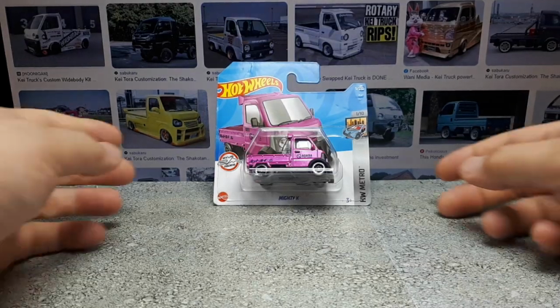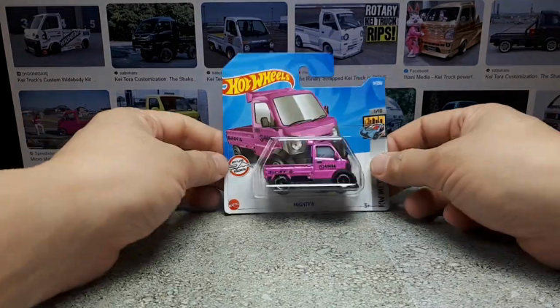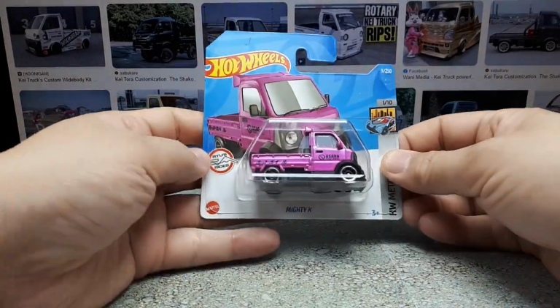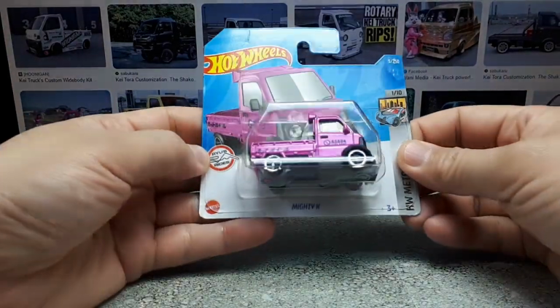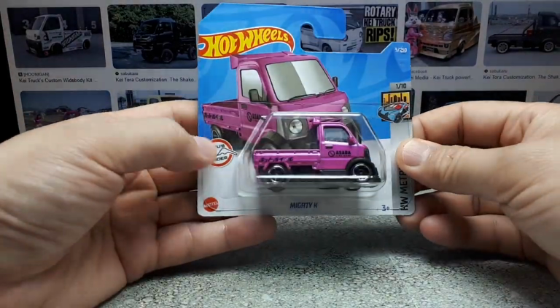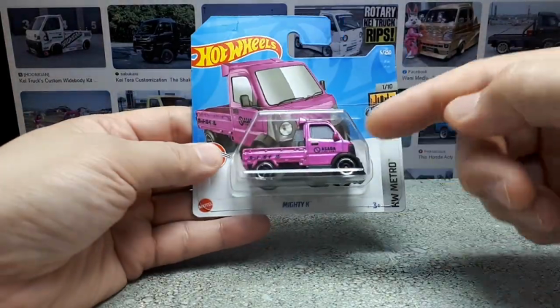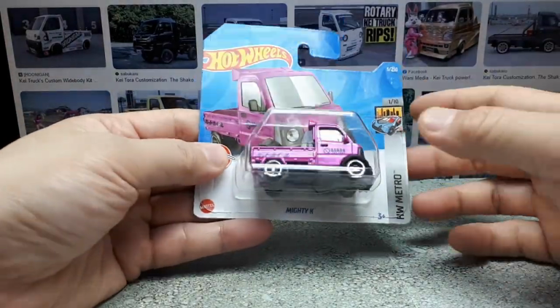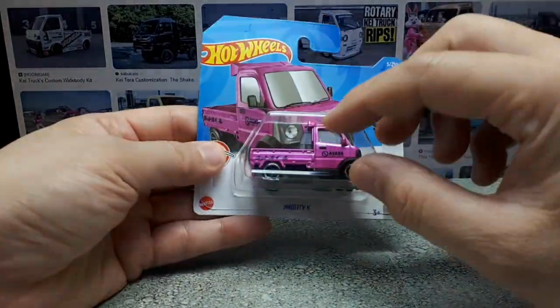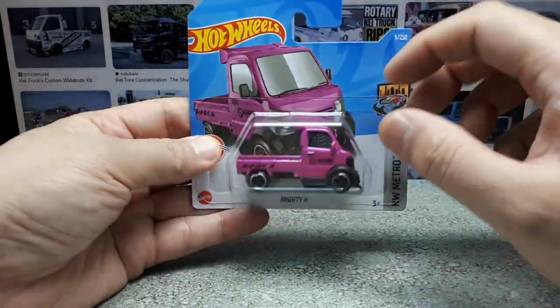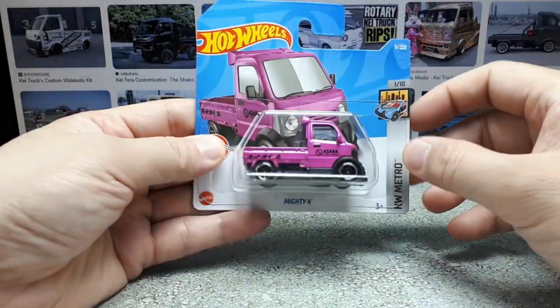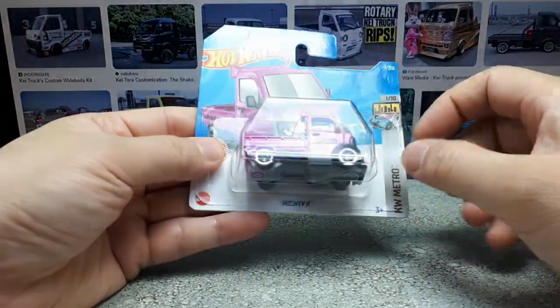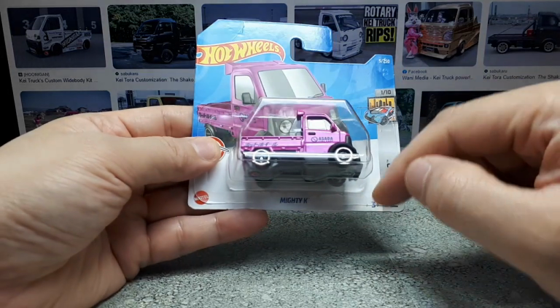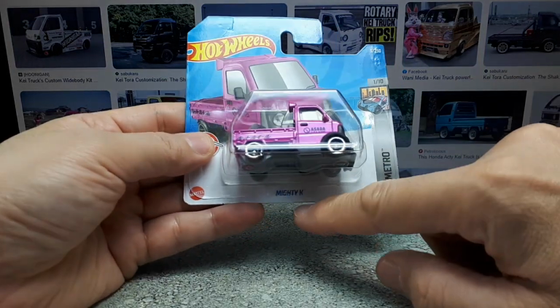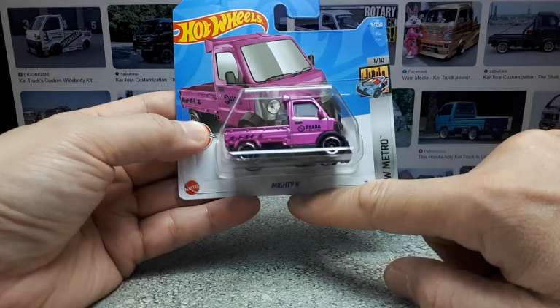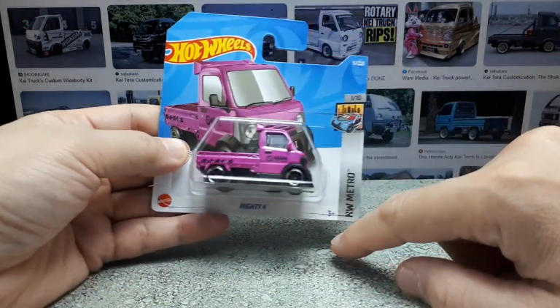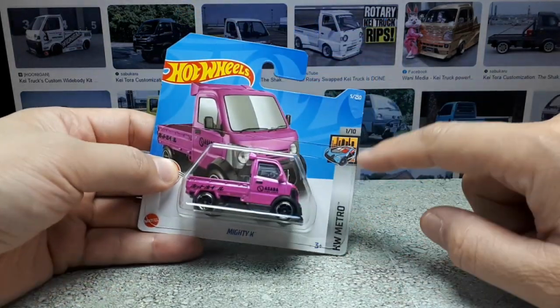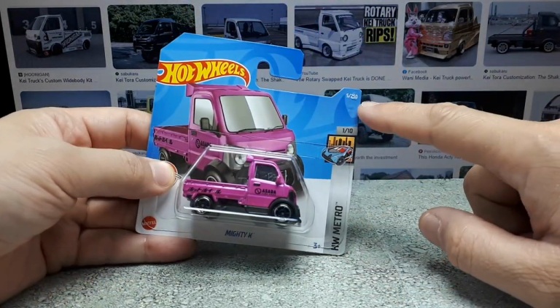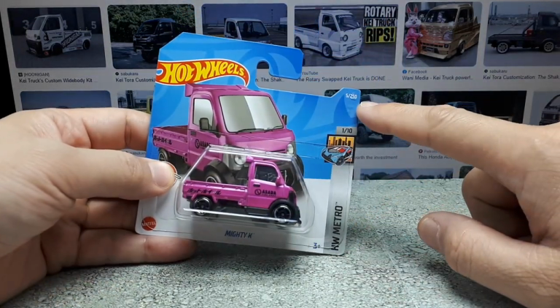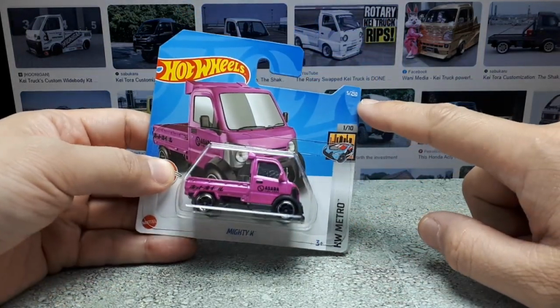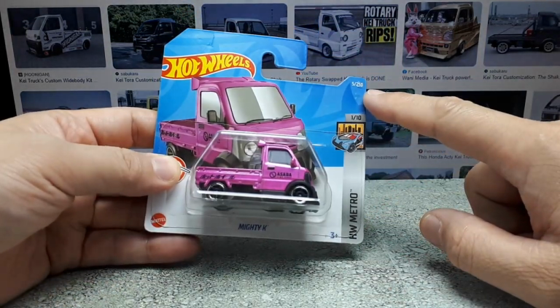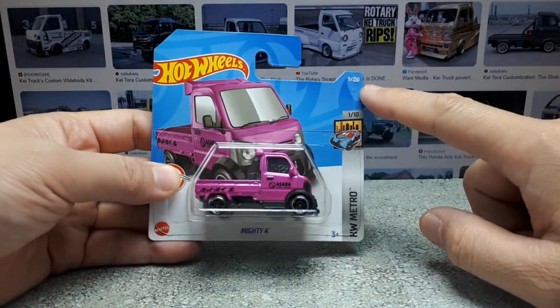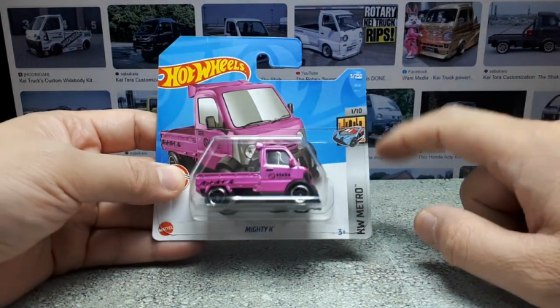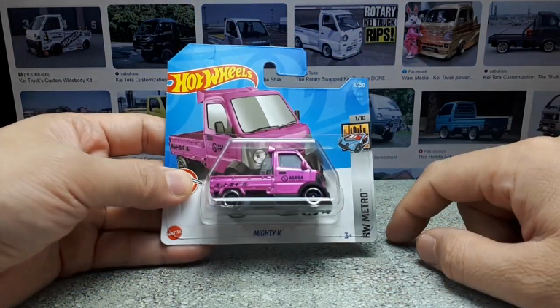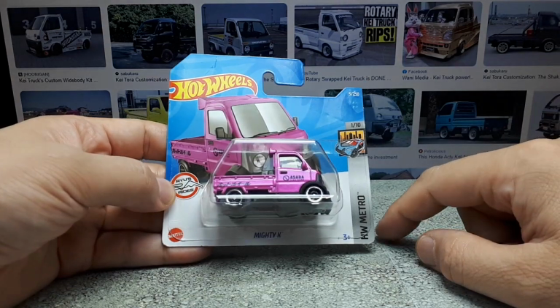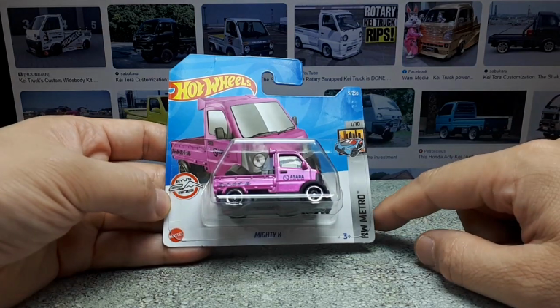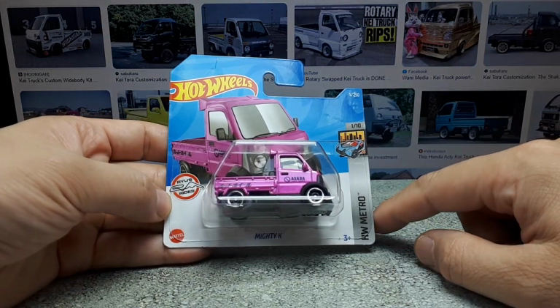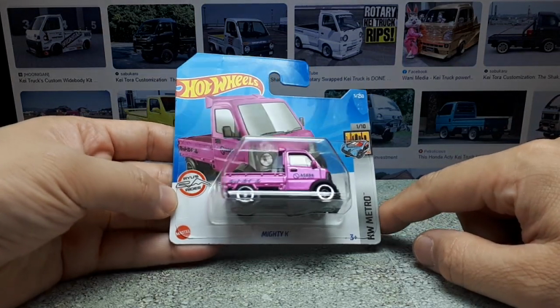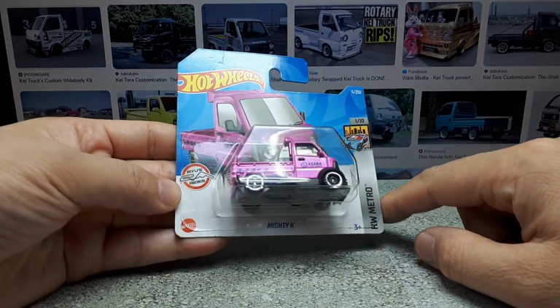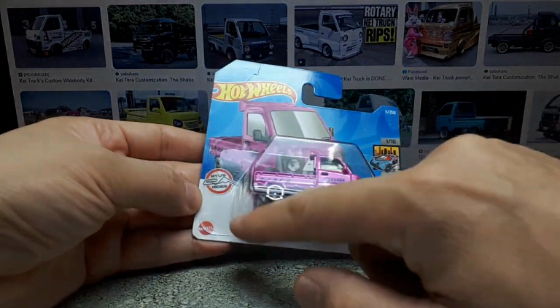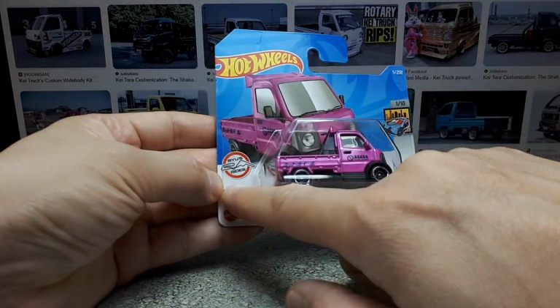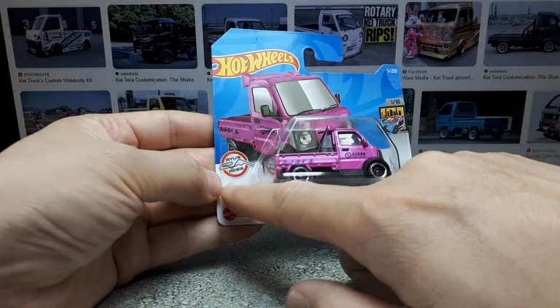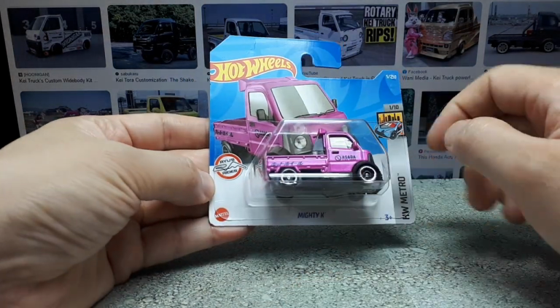Hello again, Hot Wheelers. Today we have the metallic pinkish color version of the Mighty K. This is 502 of 250 of the 2023 season of Hot Wheels, and it's designed by Ryo Asada.